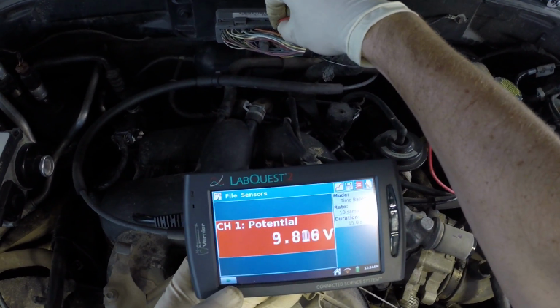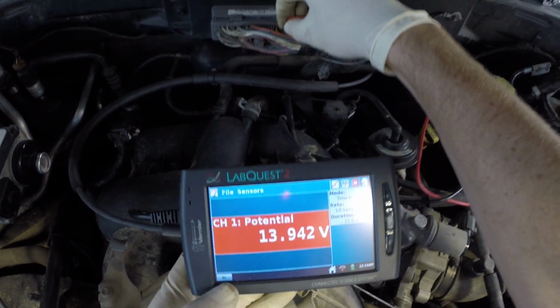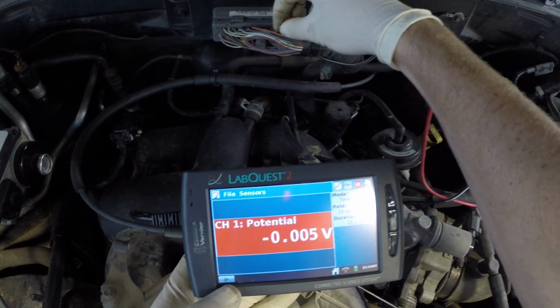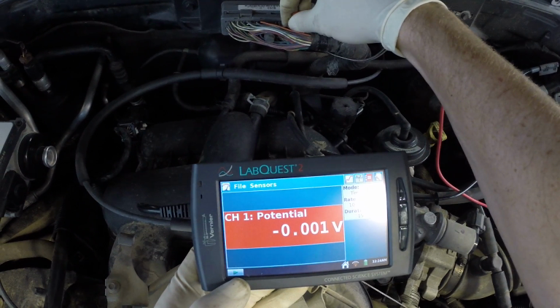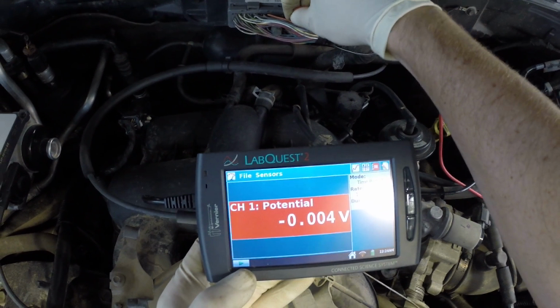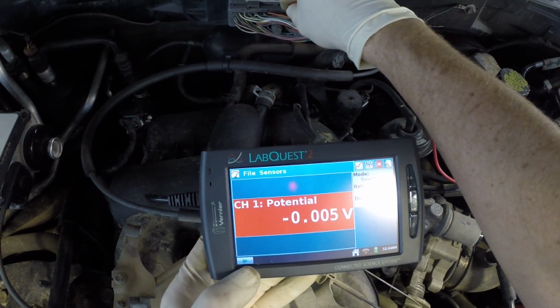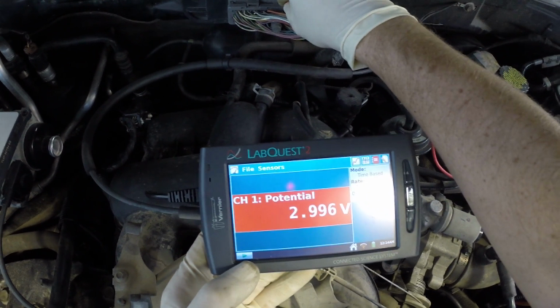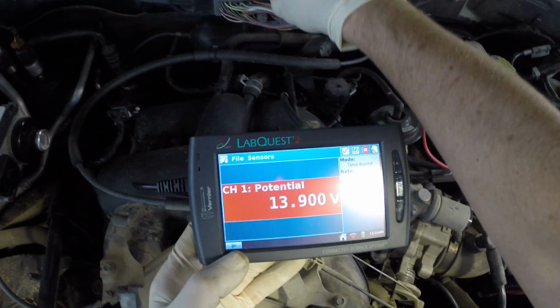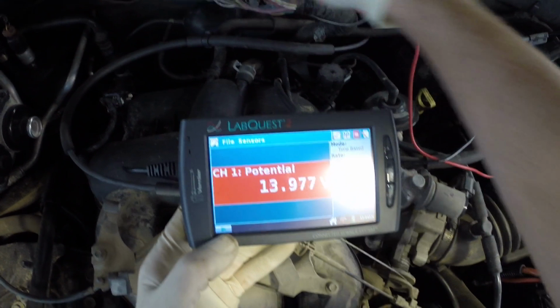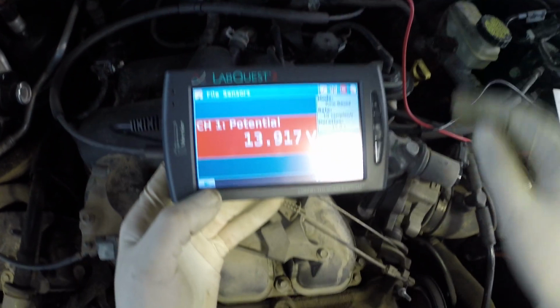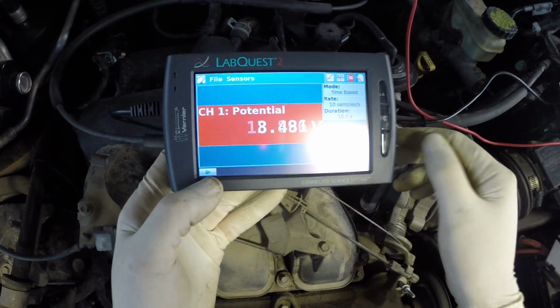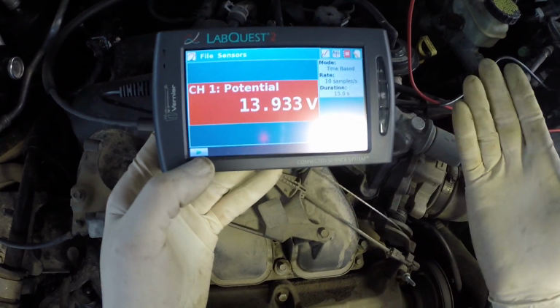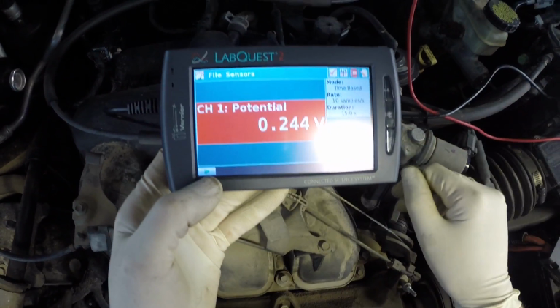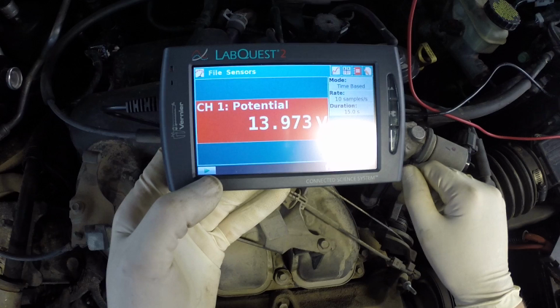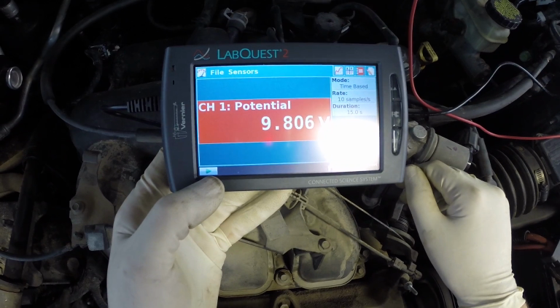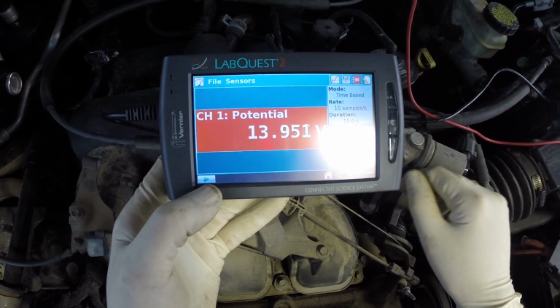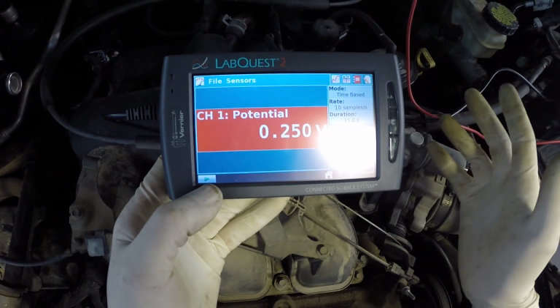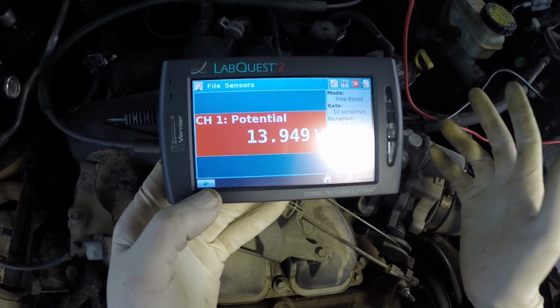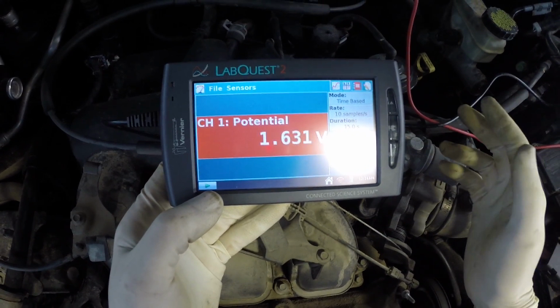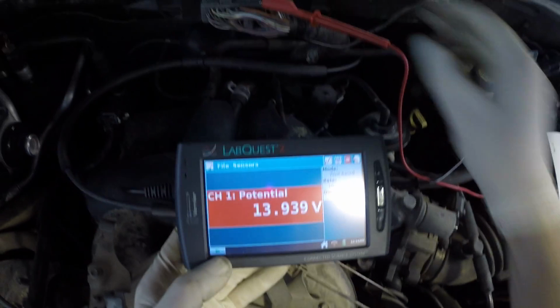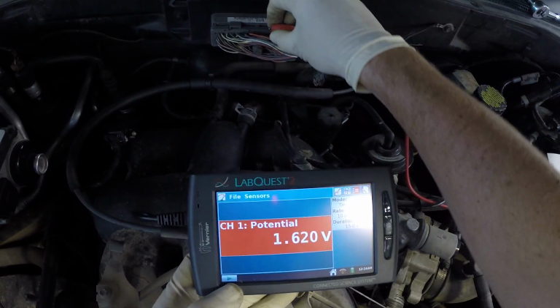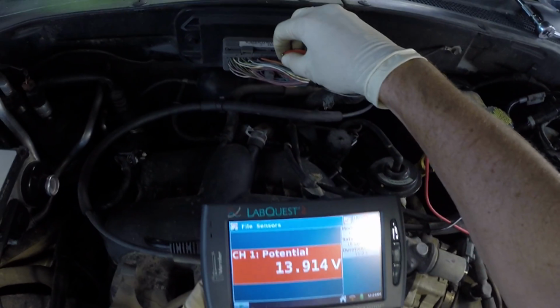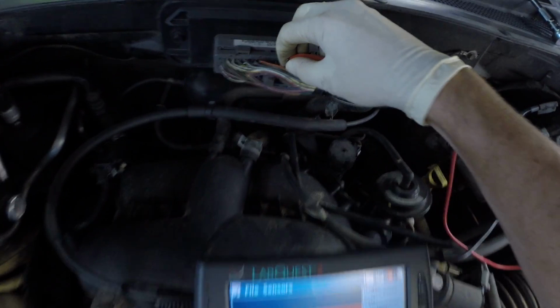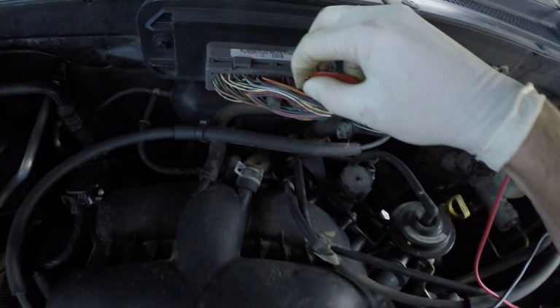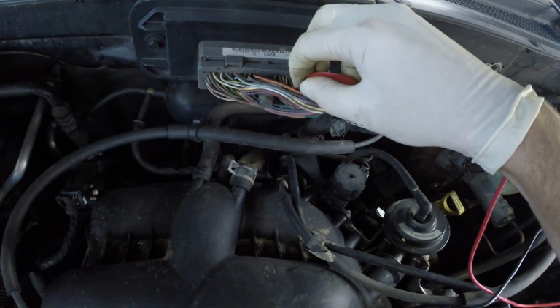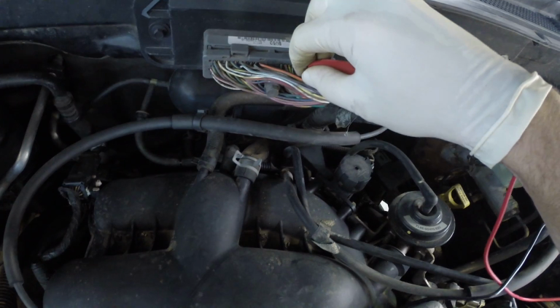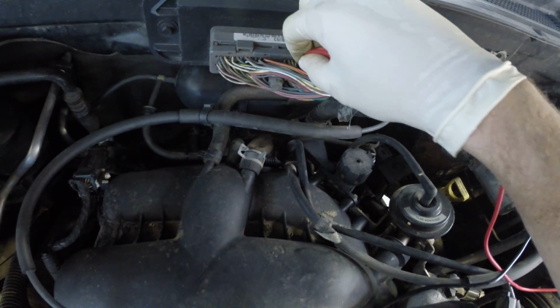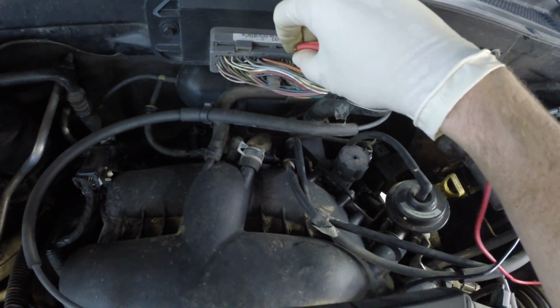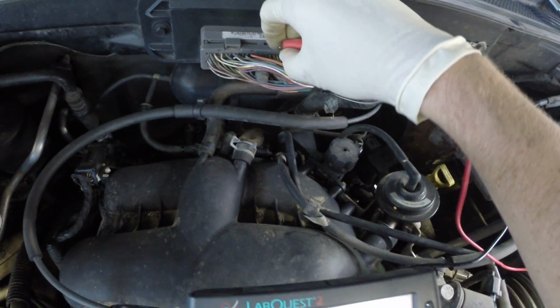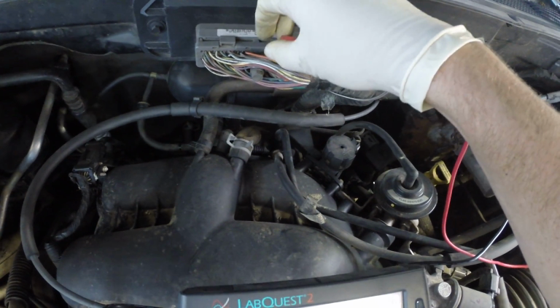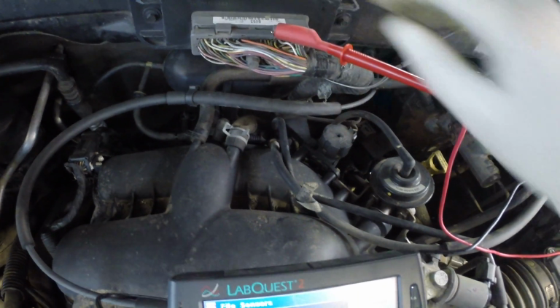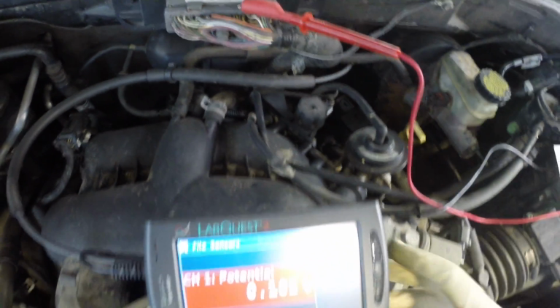Being right here at the computer, we can switch over to another one of the O2 sensors — and look, it's doing the same thing. There are four sensors total: two upstream and two downstream. Let's switch over to one of the downstream sensors.